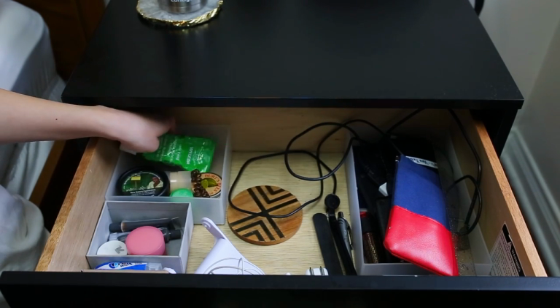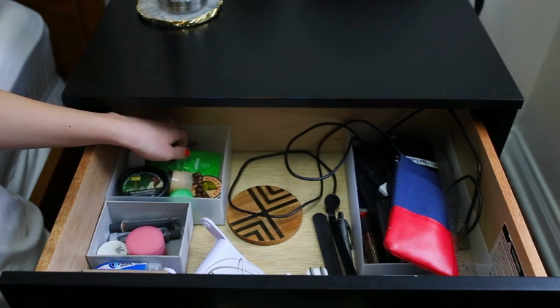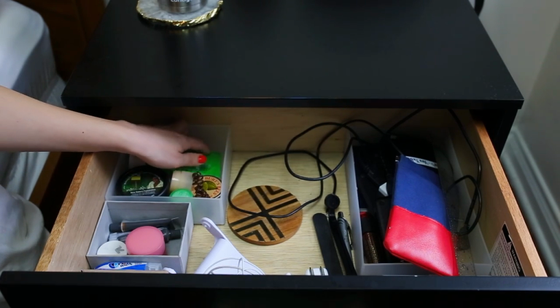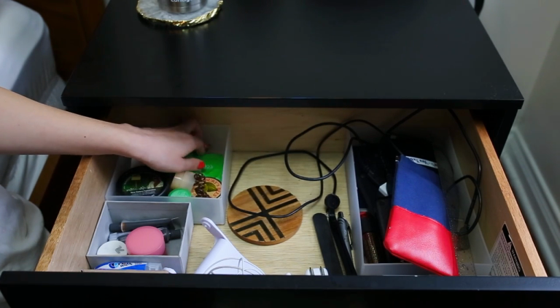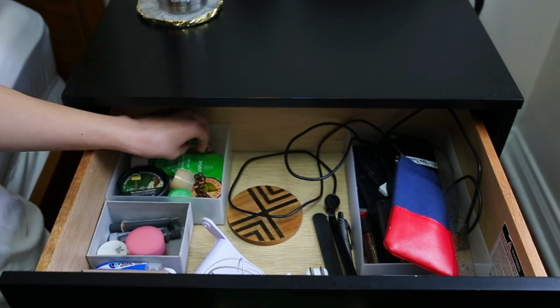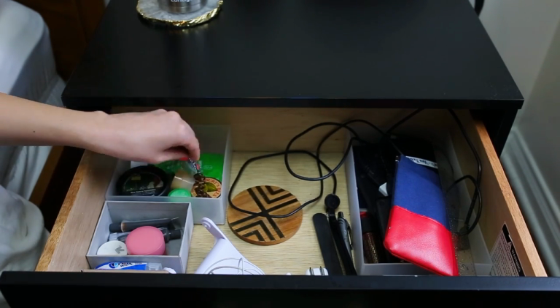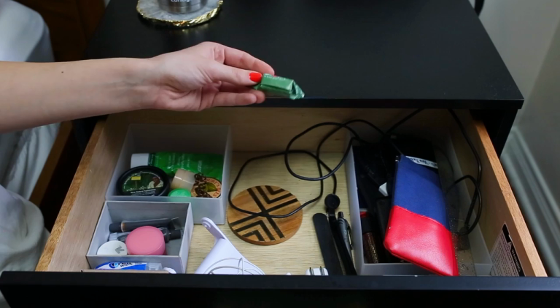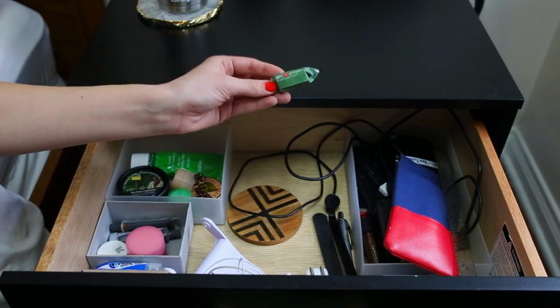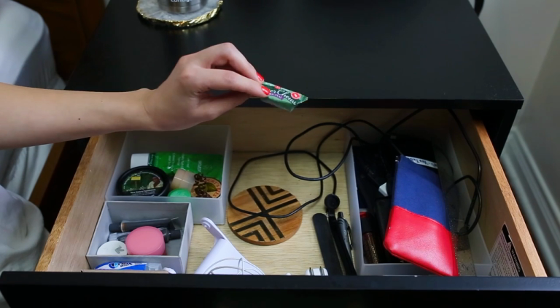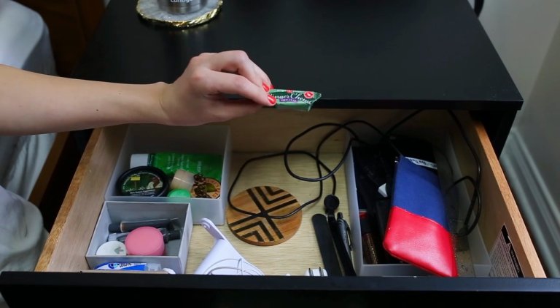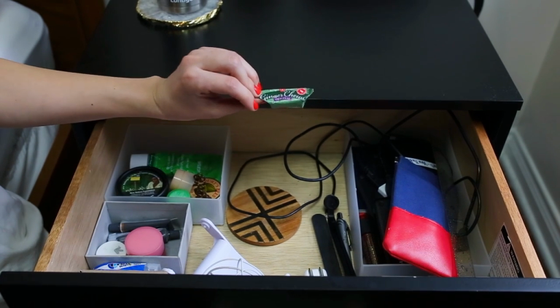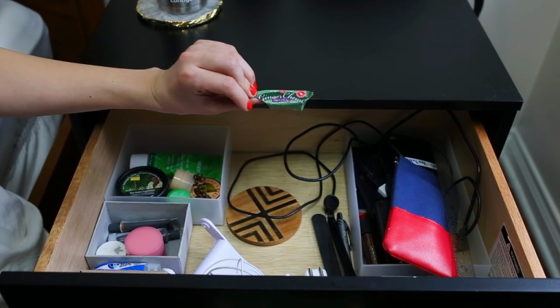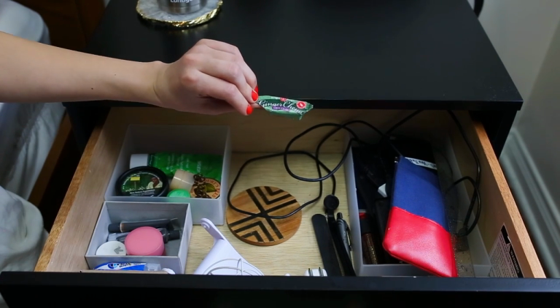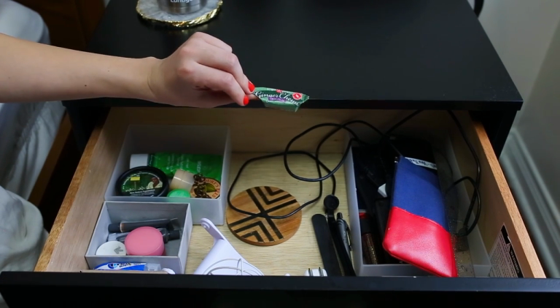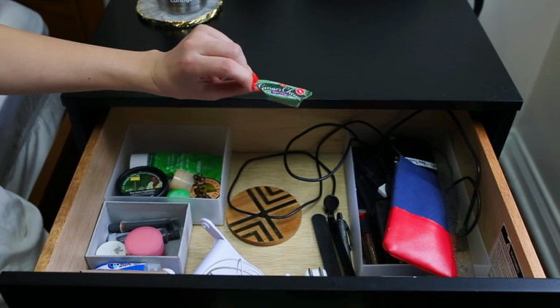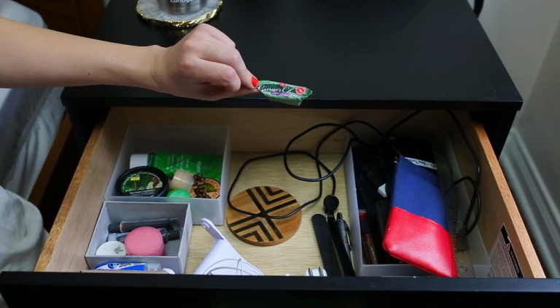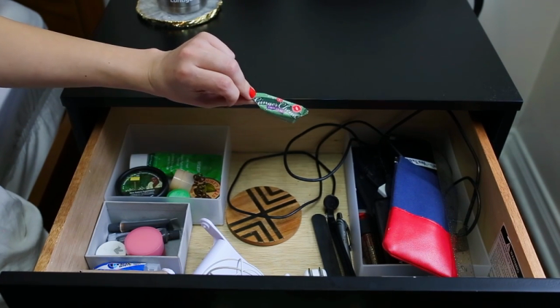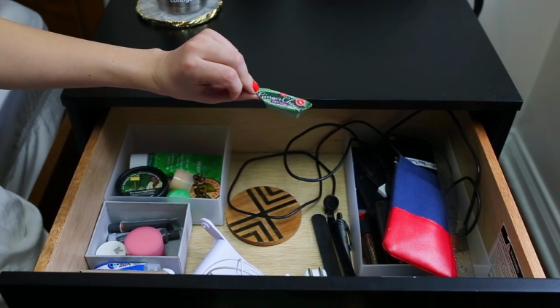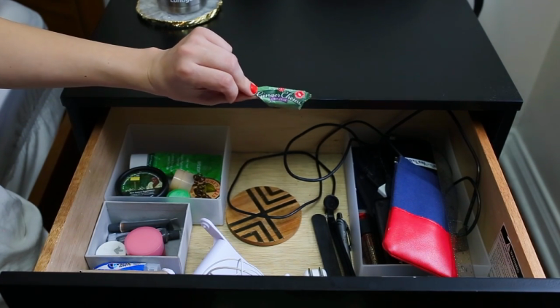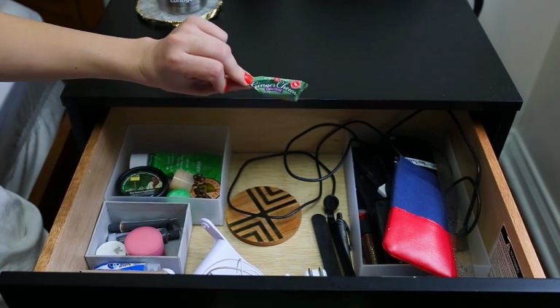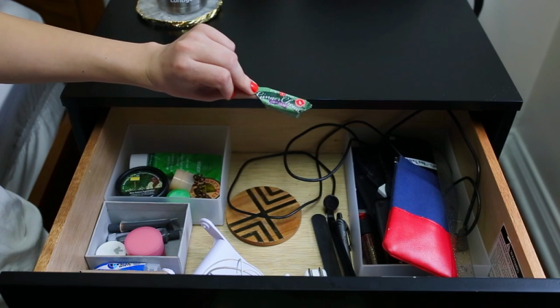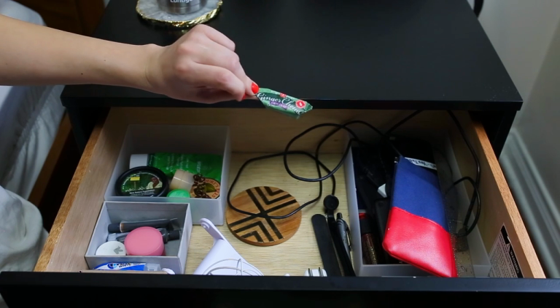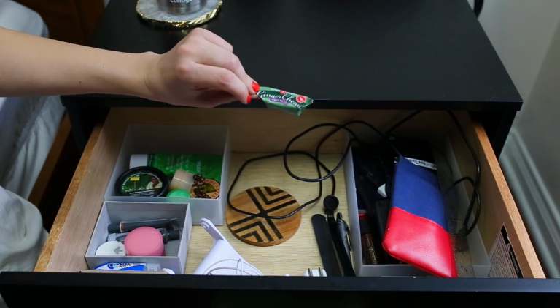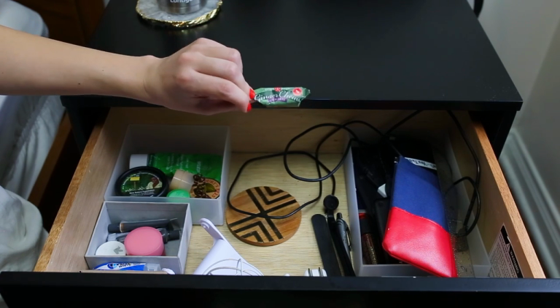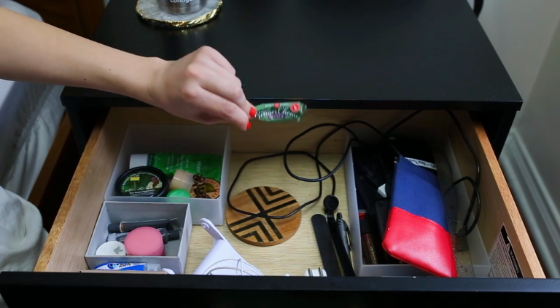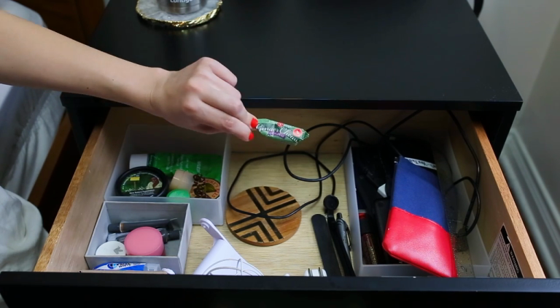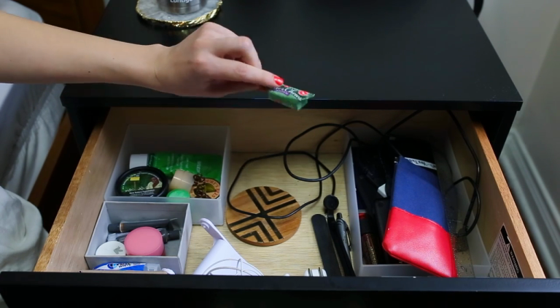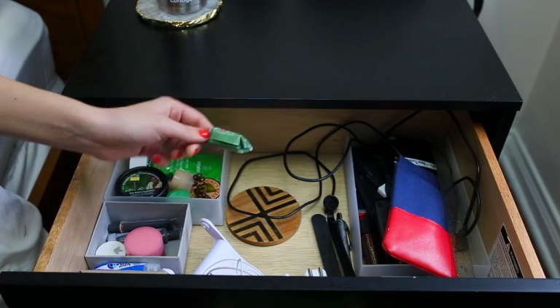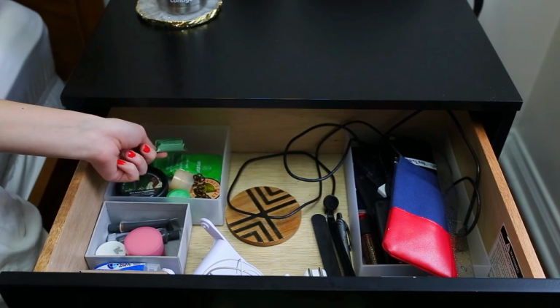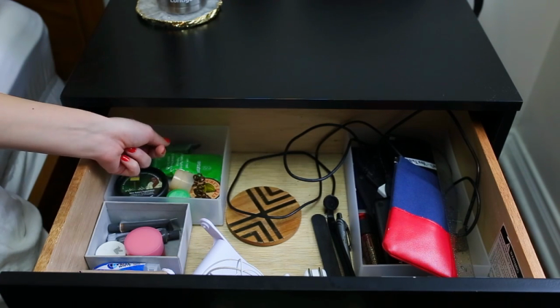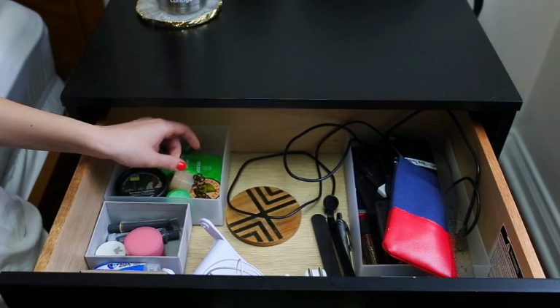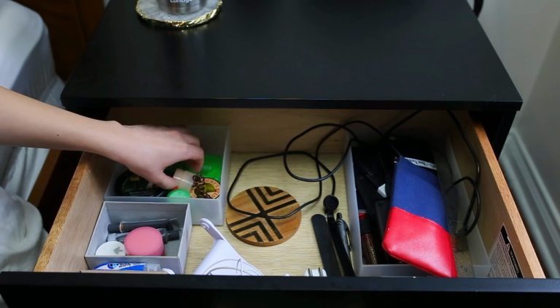Then I have ginger chews. These are really good if you have an upset stomach easily. They just always calm our stomachs when they're upset, so I keep some in my nightstand.